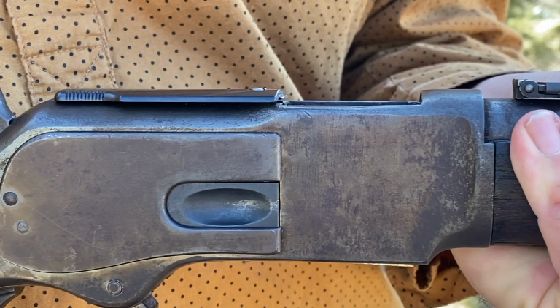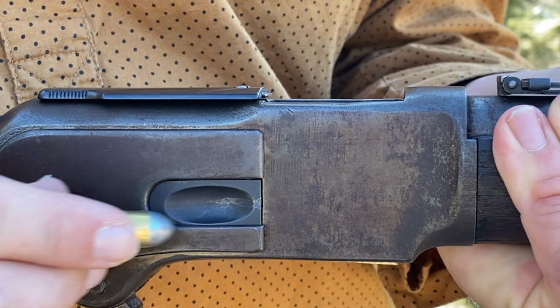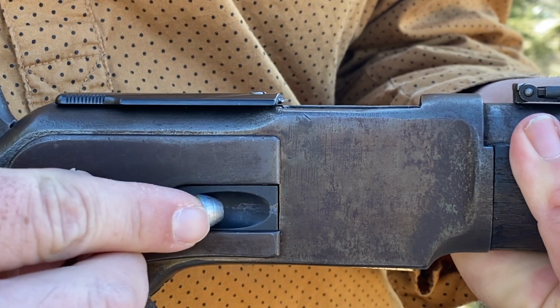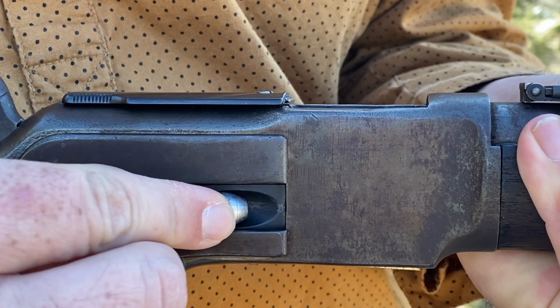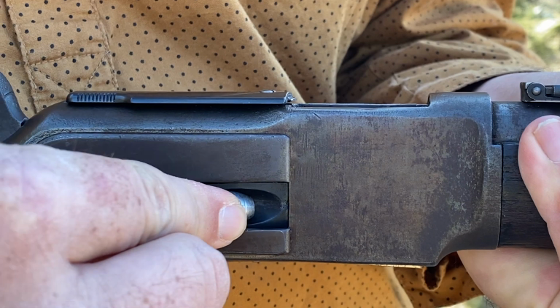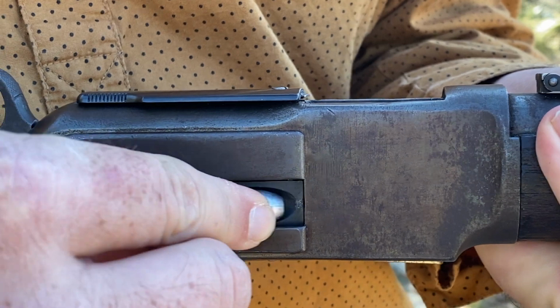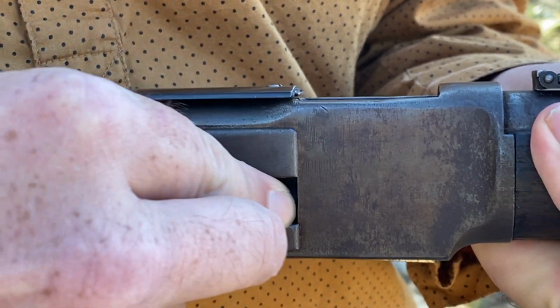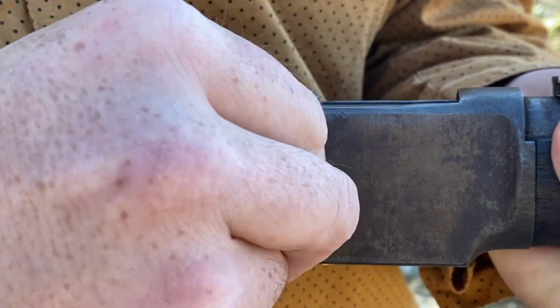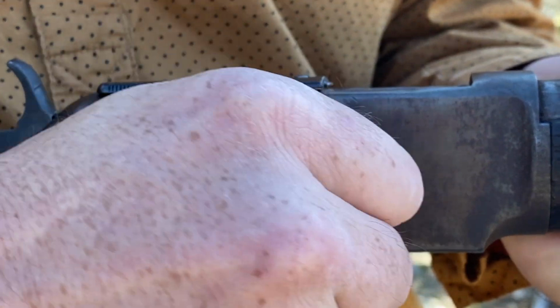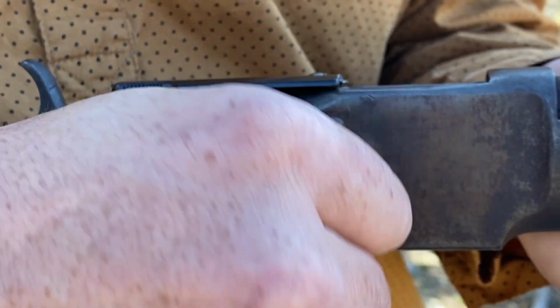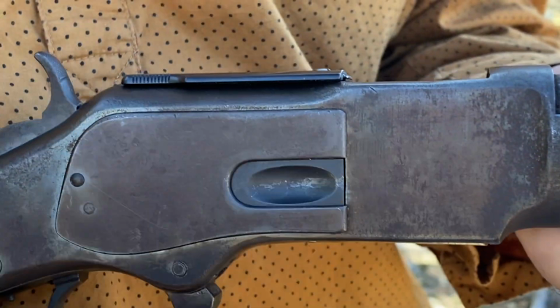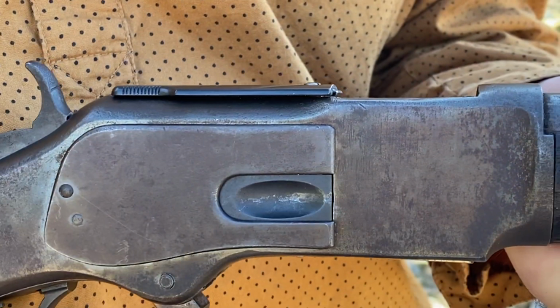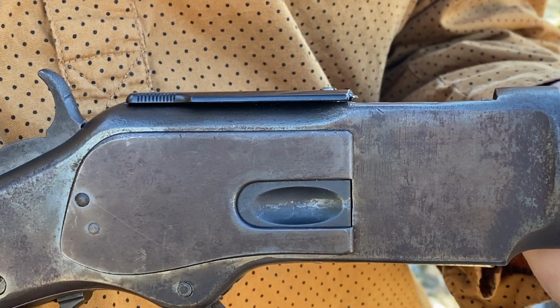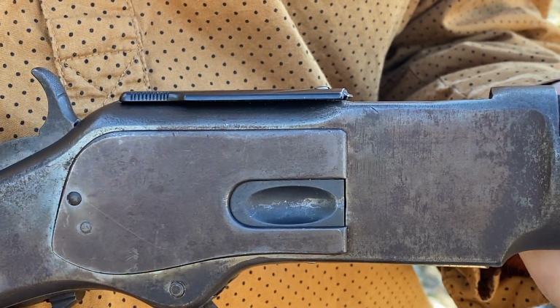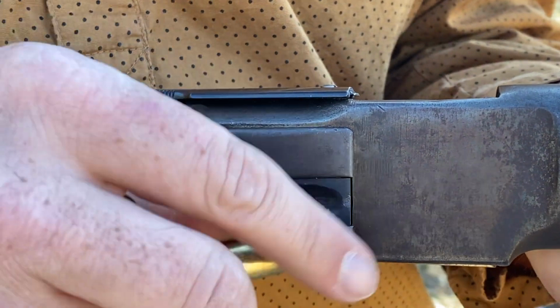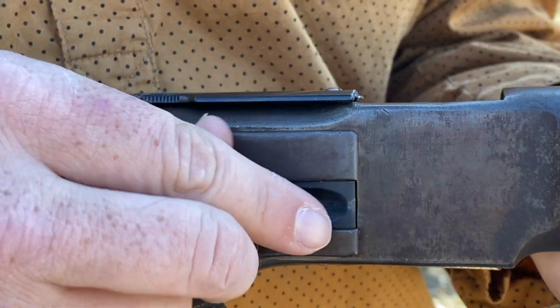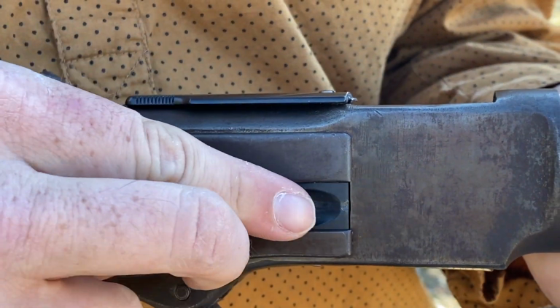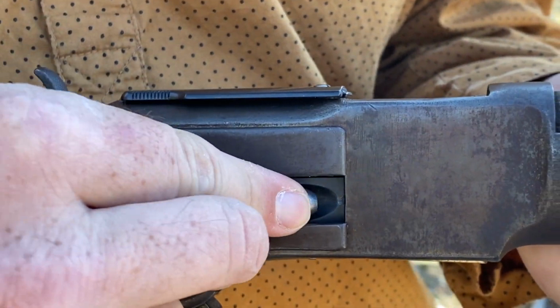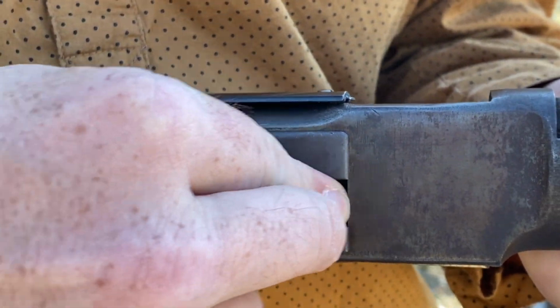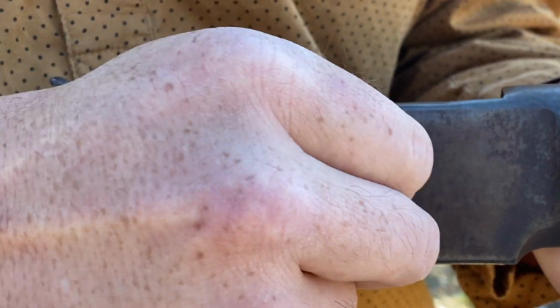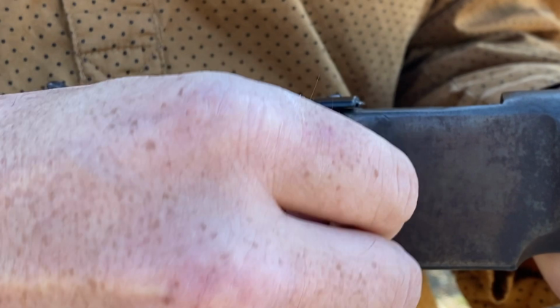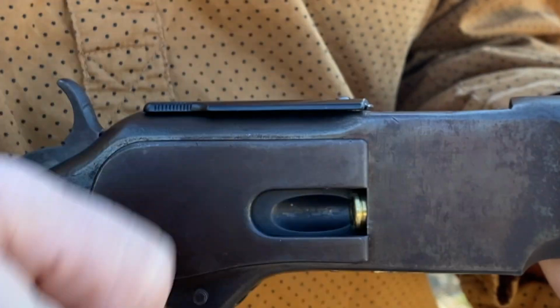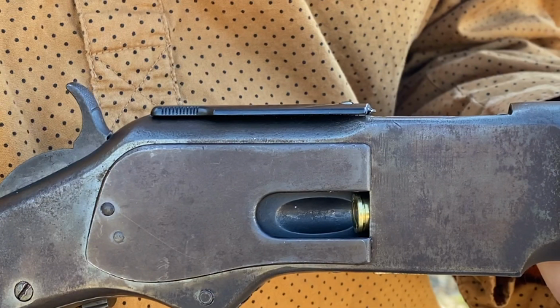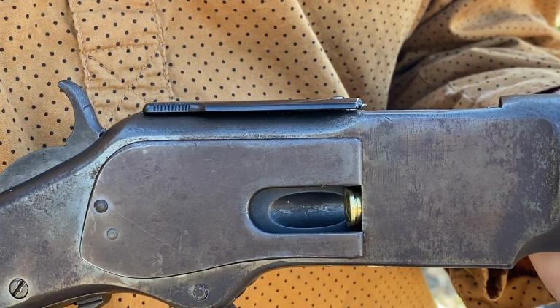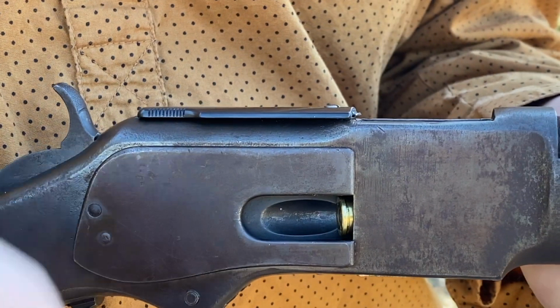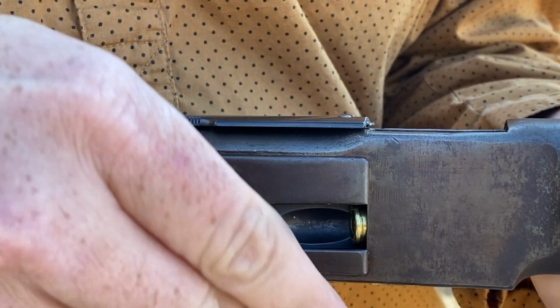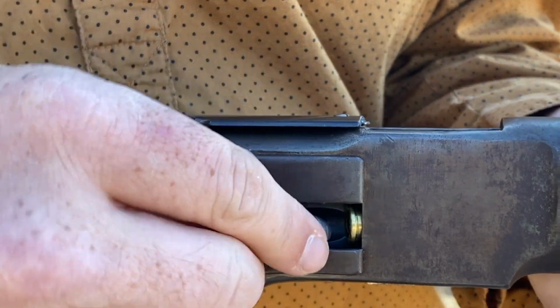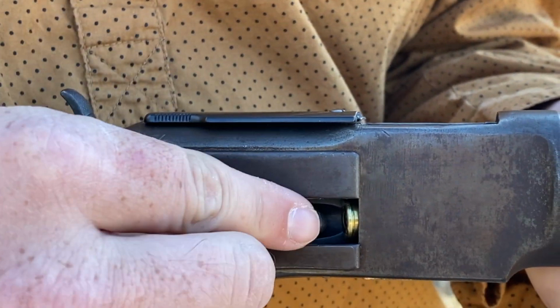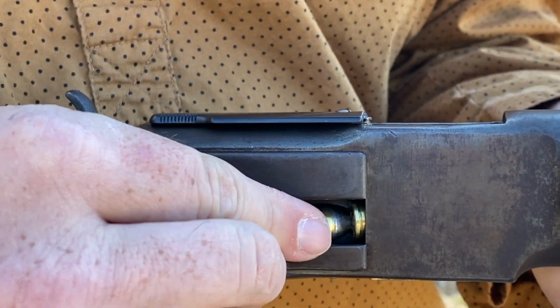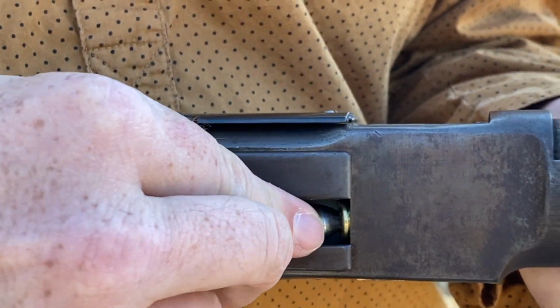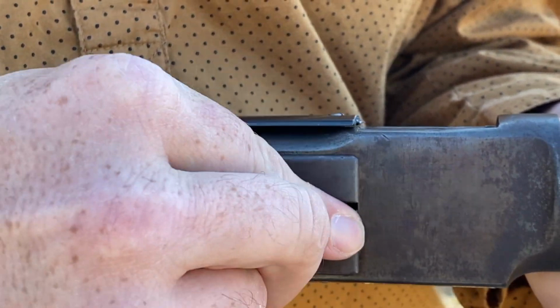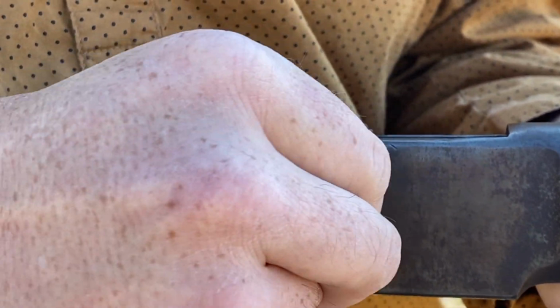This rifle loads through the King's Patent loading gate and it holds quite a significant amount of ammunition. As you can see, it loads just as well as it did over 120 years ago.